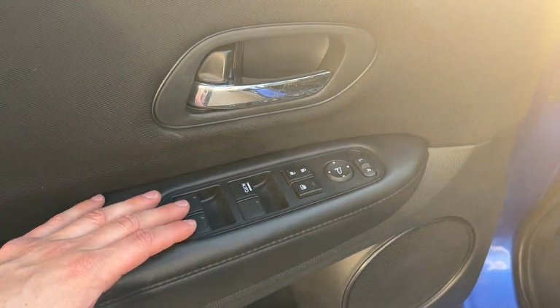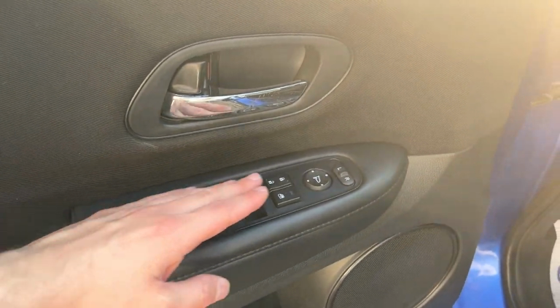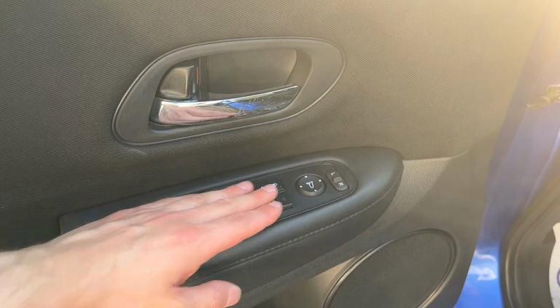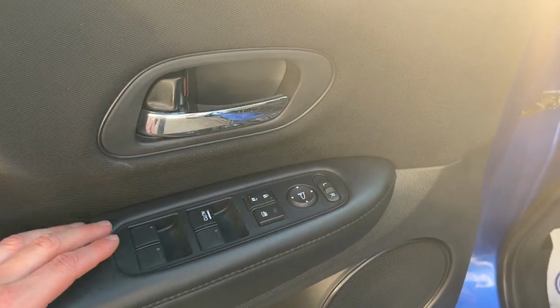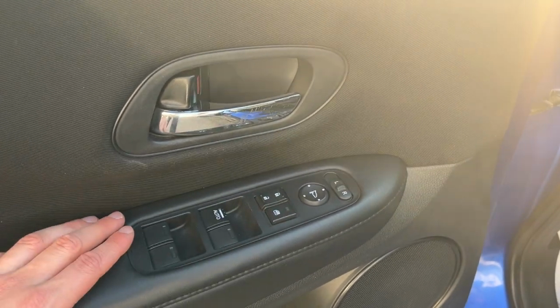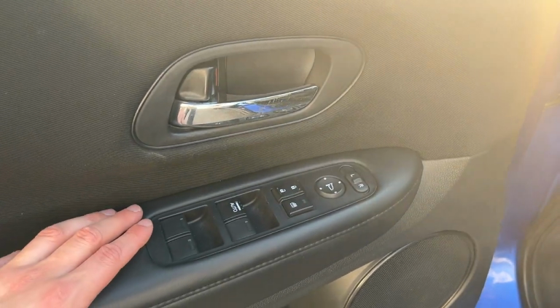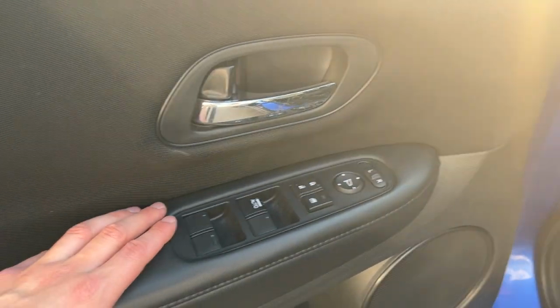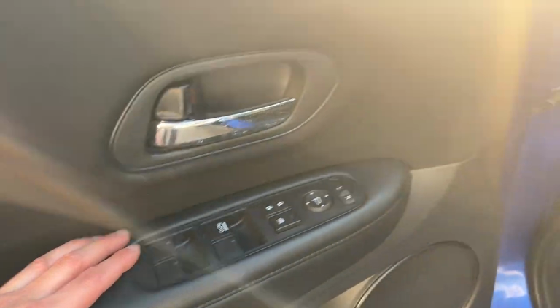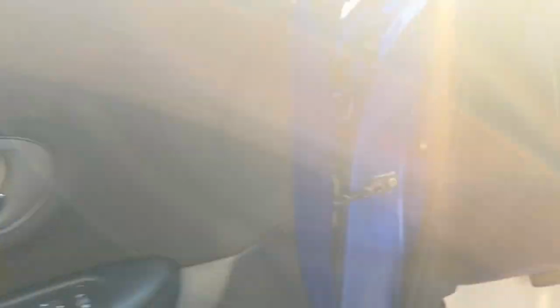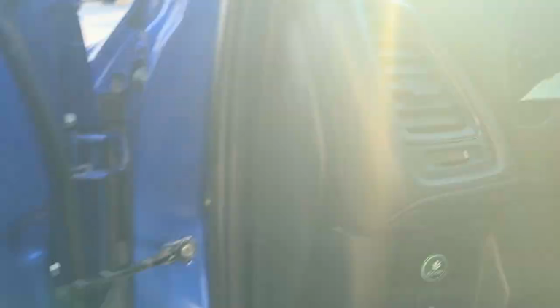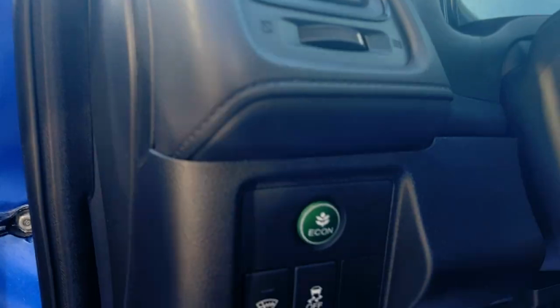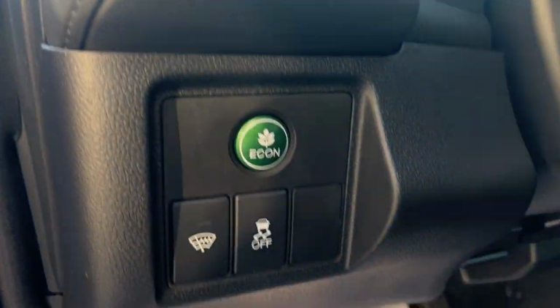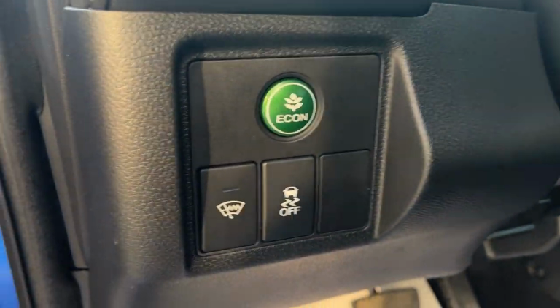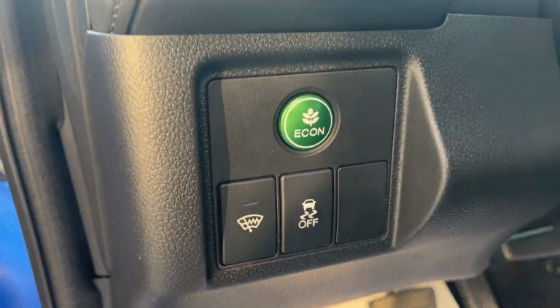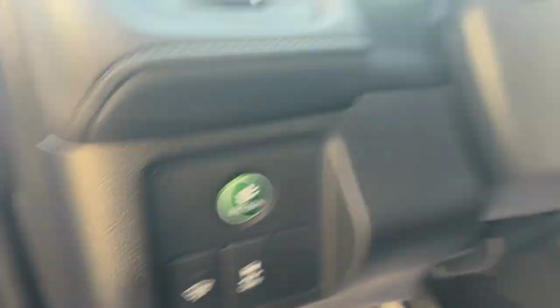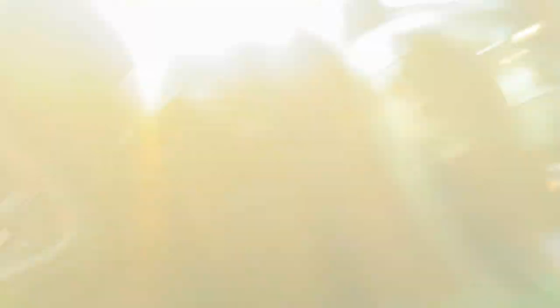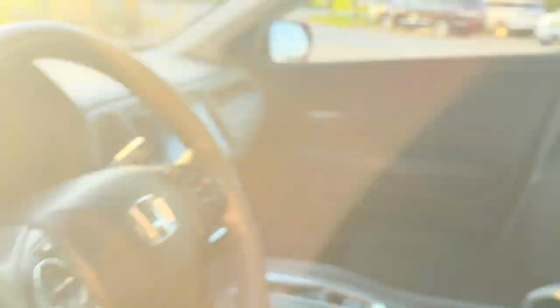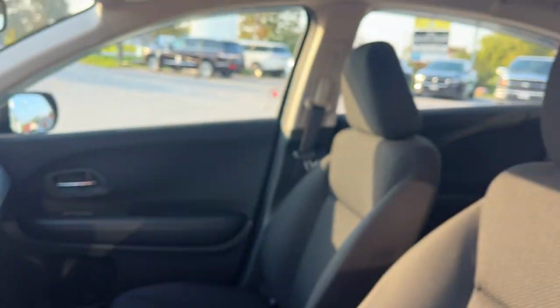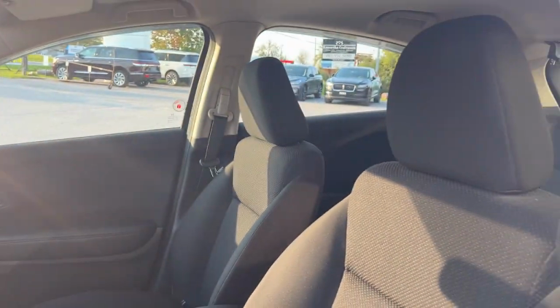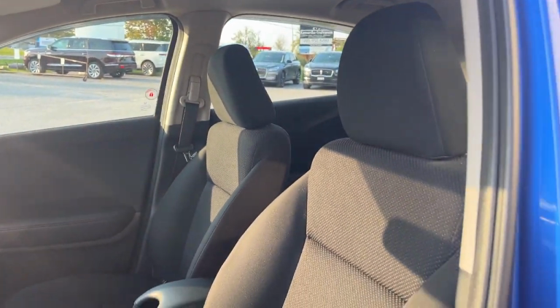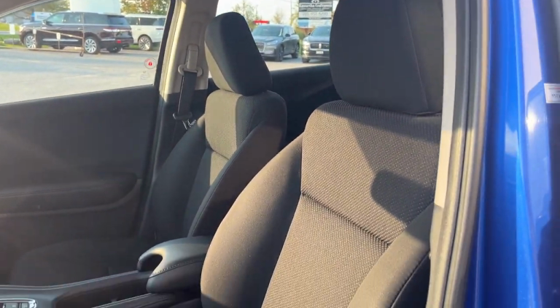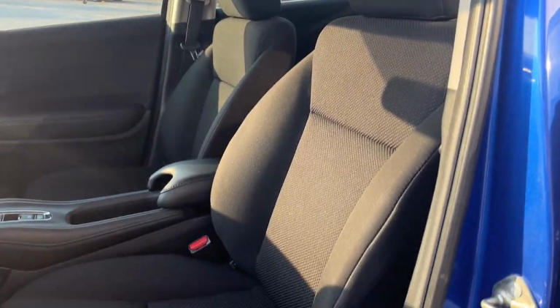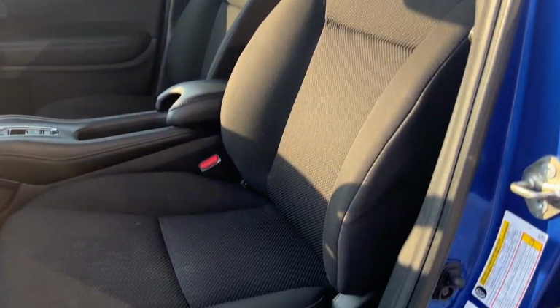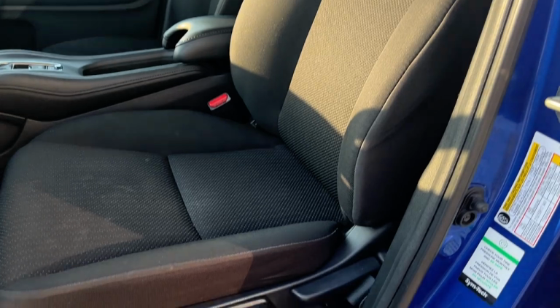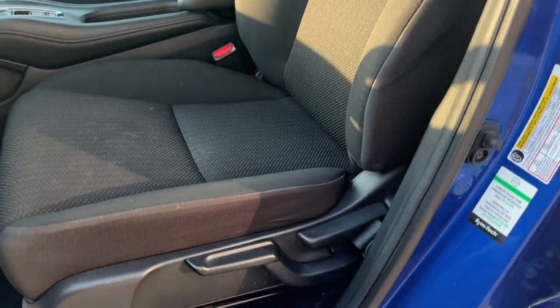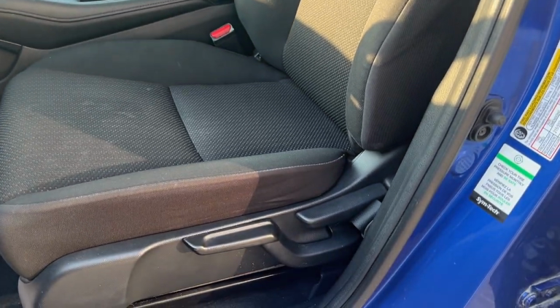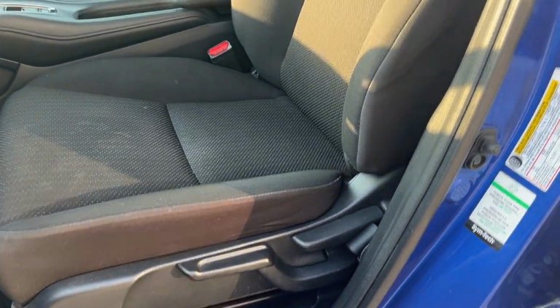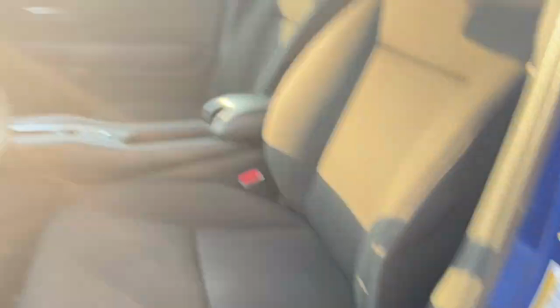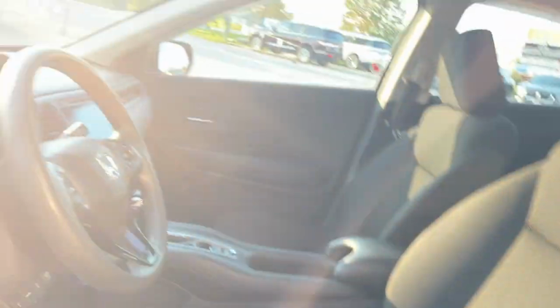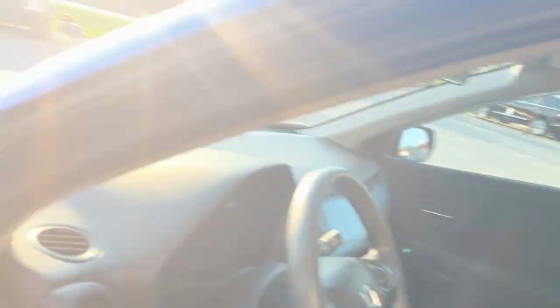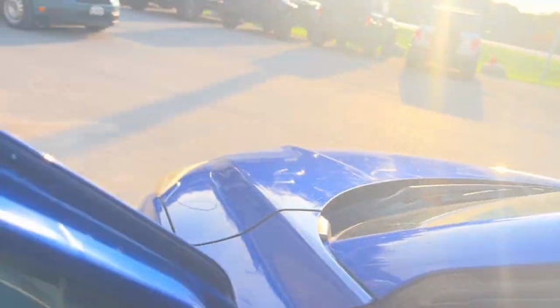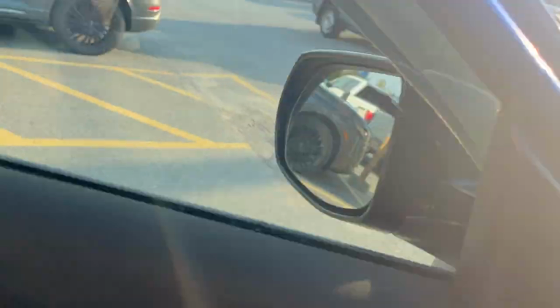Coming around to the front of the vehicle, you do have power windows and locks, power glass-adjusting mirrors — there's a little icon button for that — and really comfortable front seats that are in great condition.